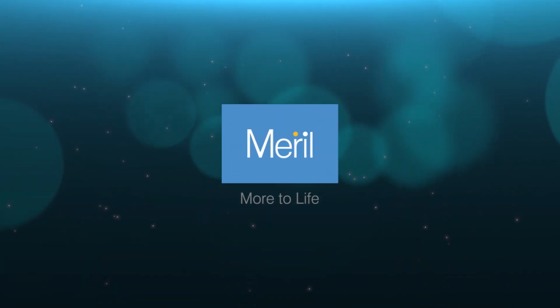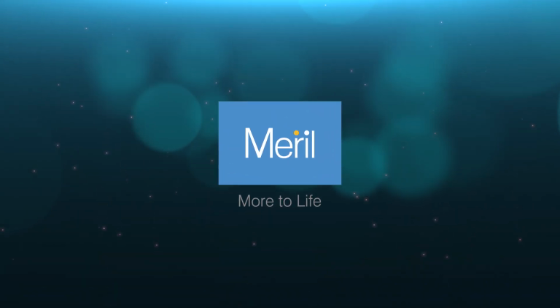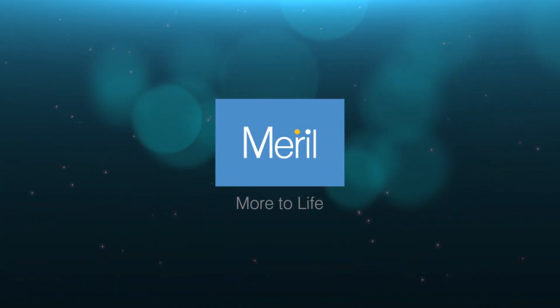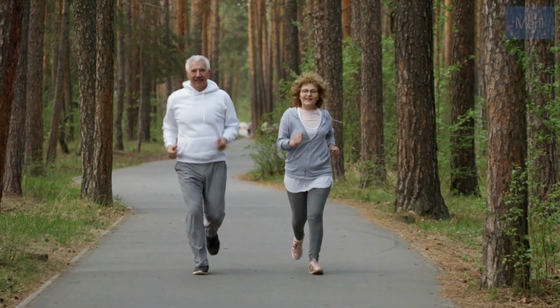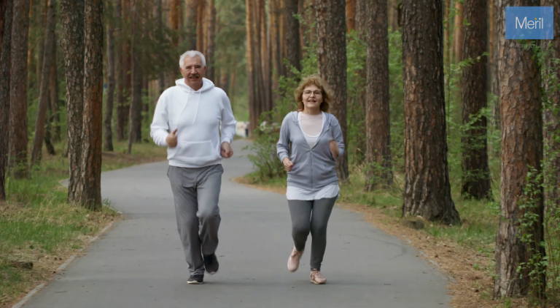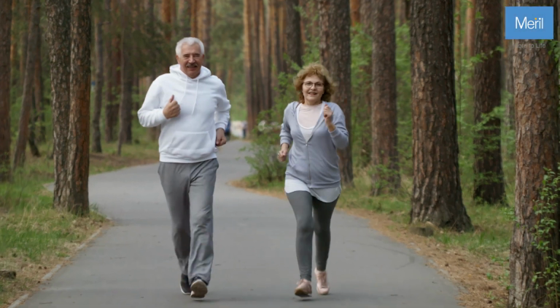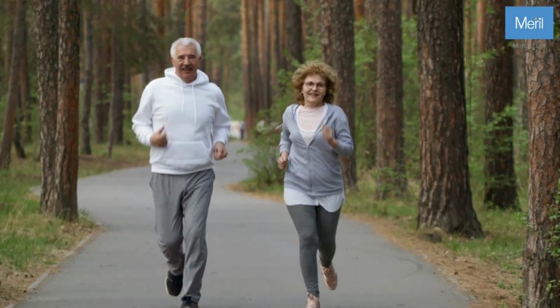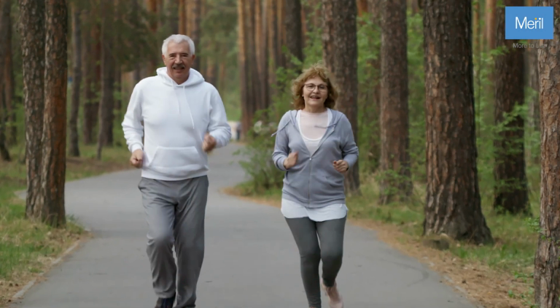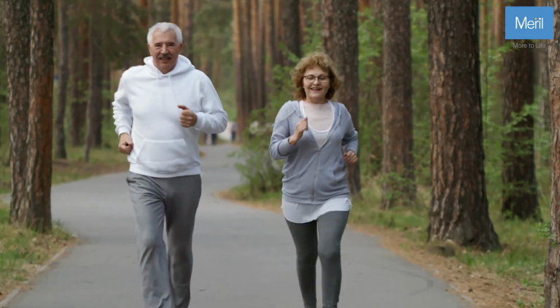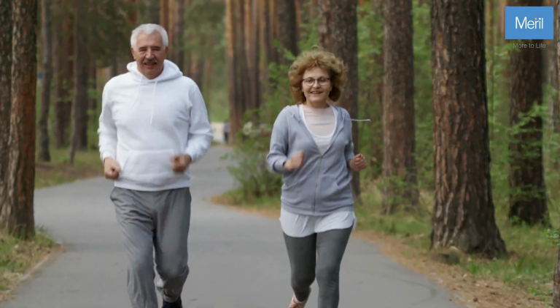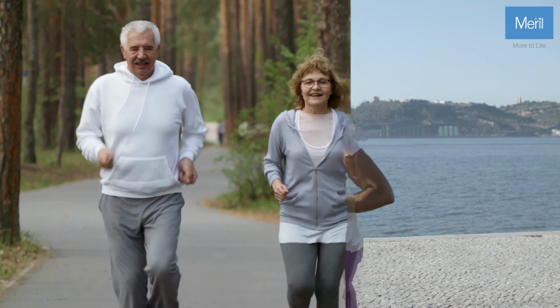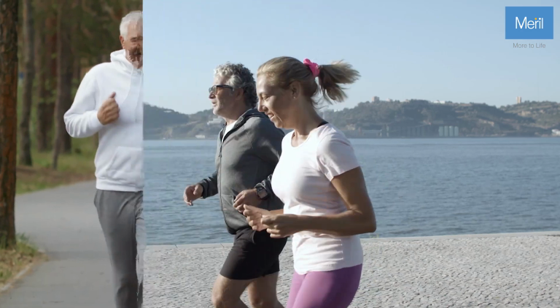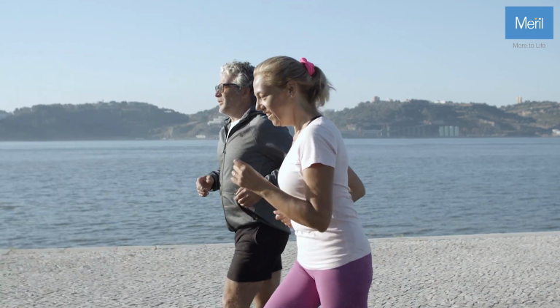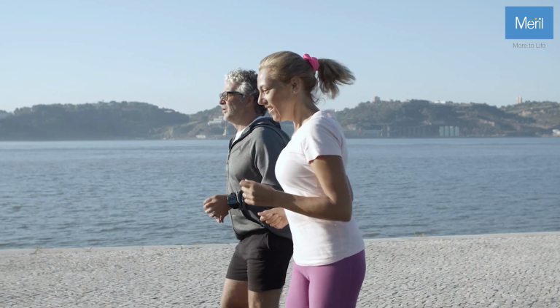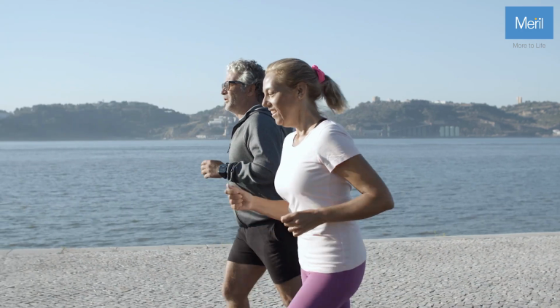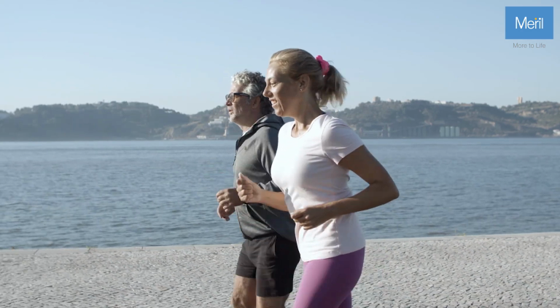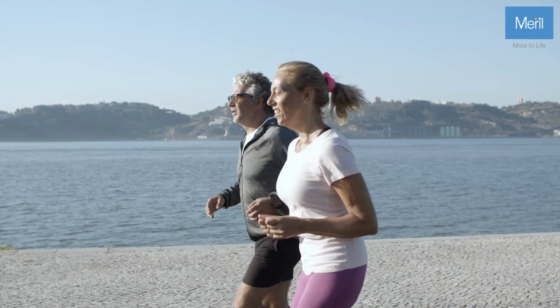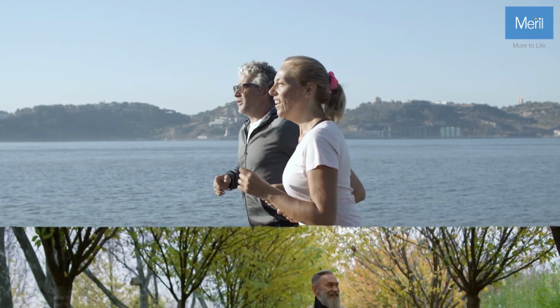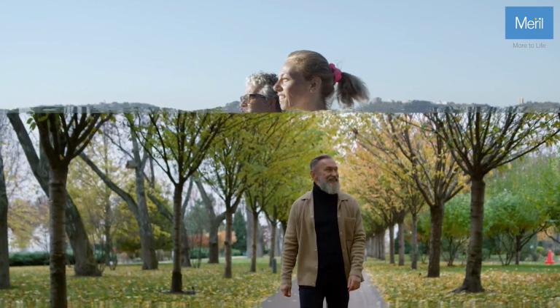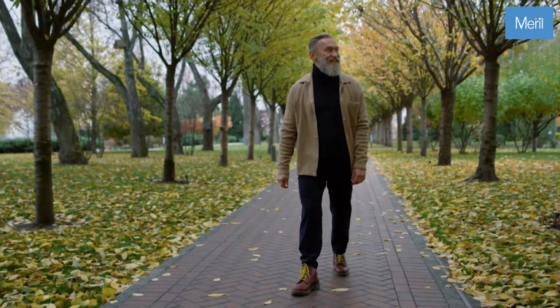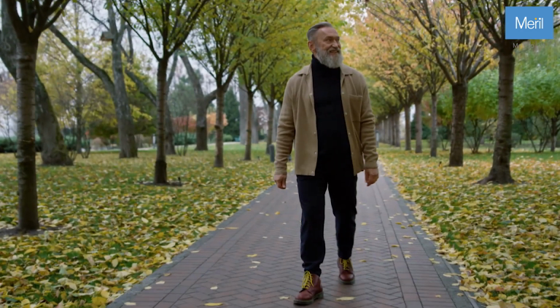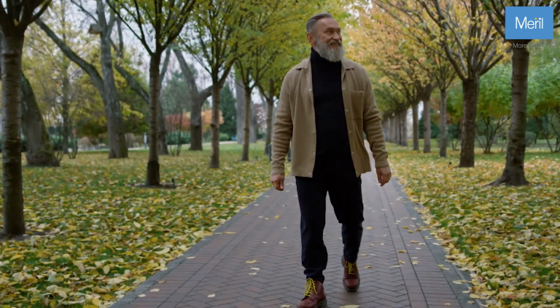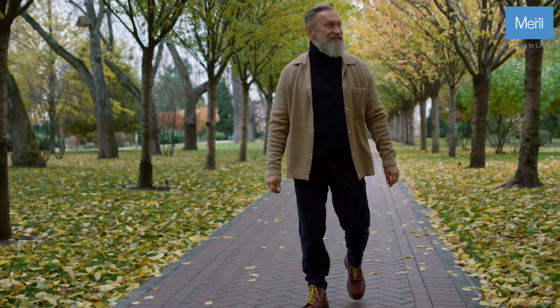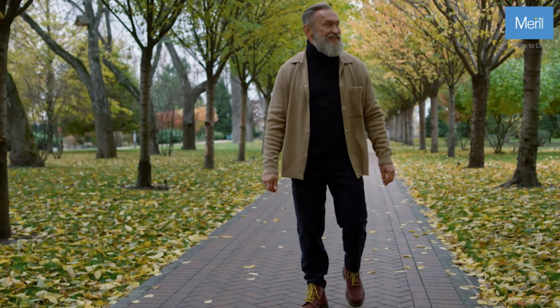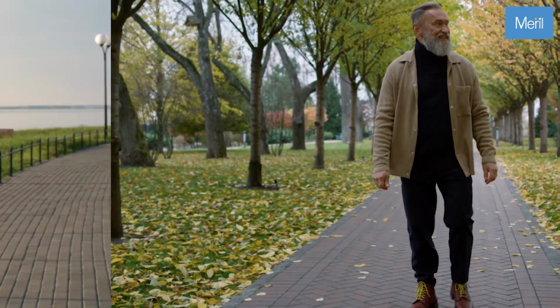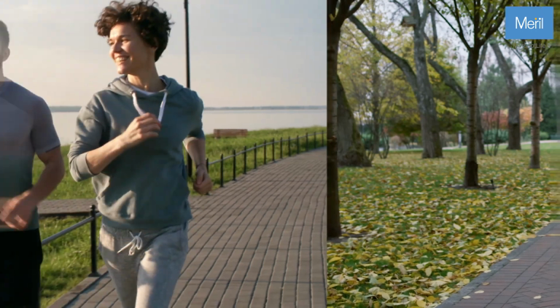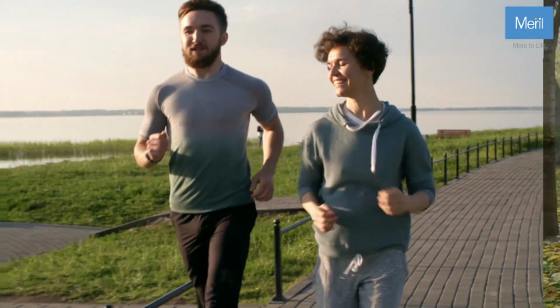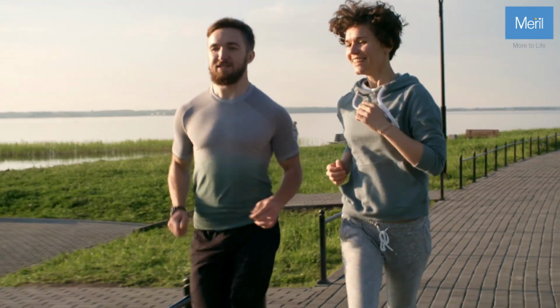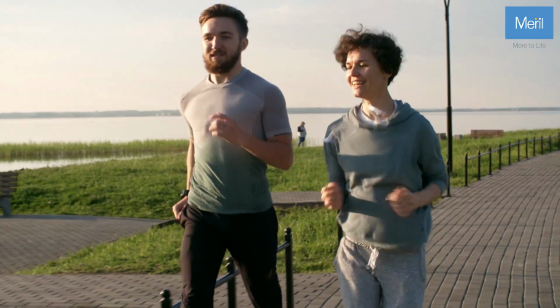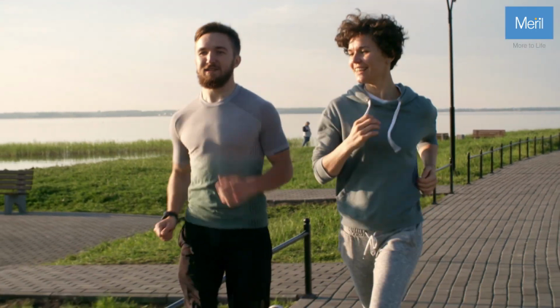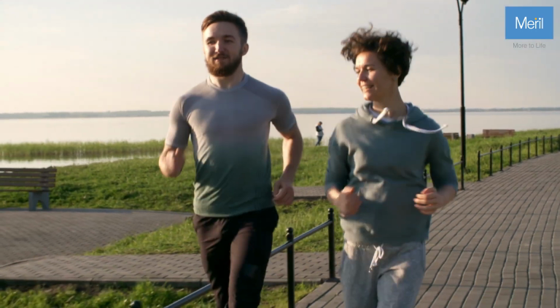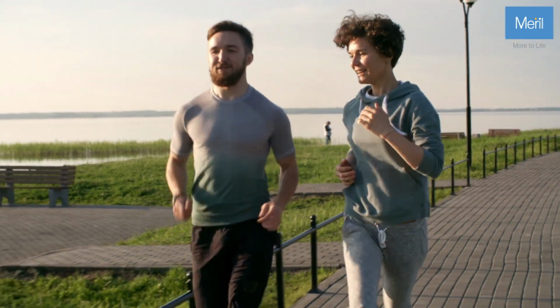At Merrill, our mission is to alleviate human suffering through quality products. From meticulous design to rigorous testing, every step in our process reflects dedication to delivering superior products.